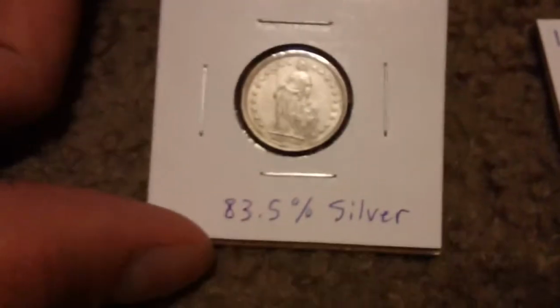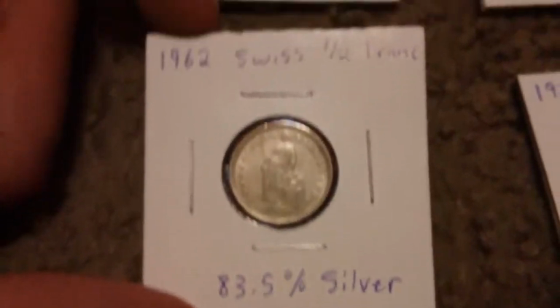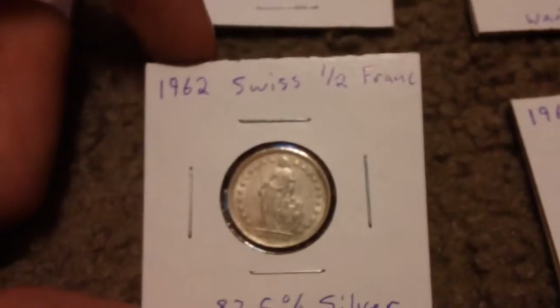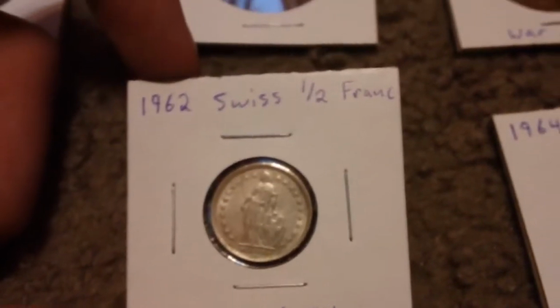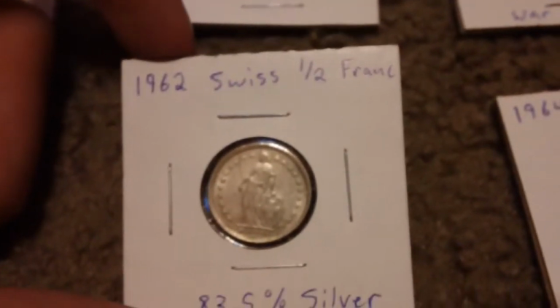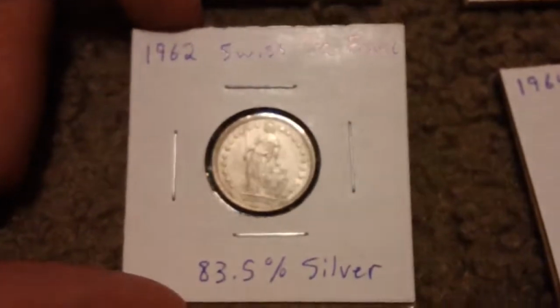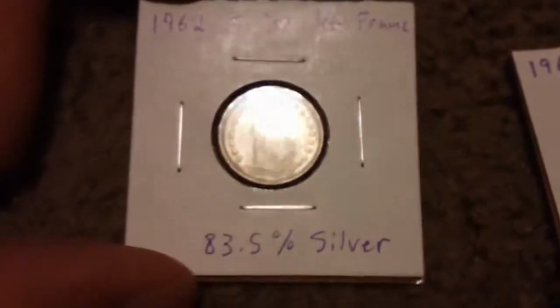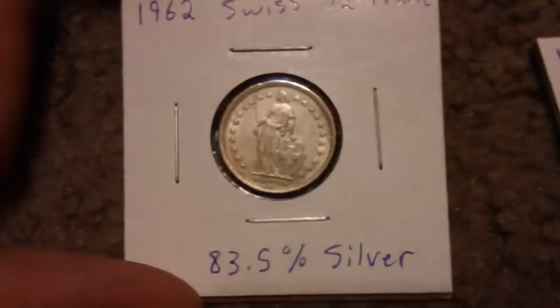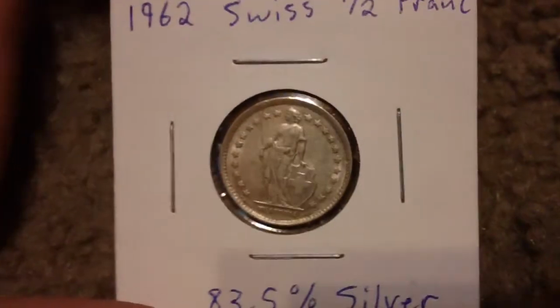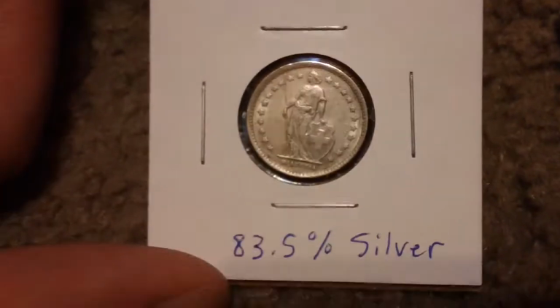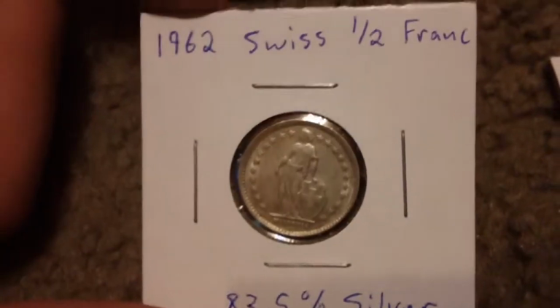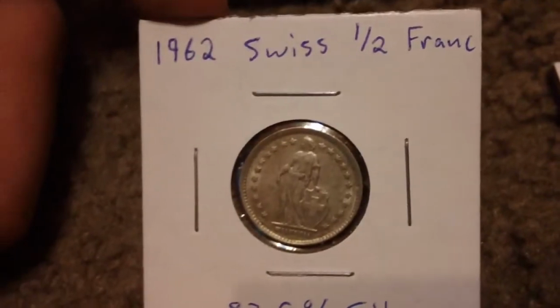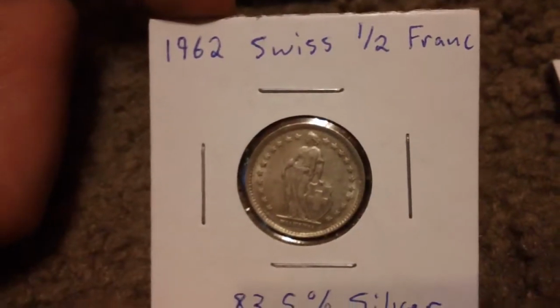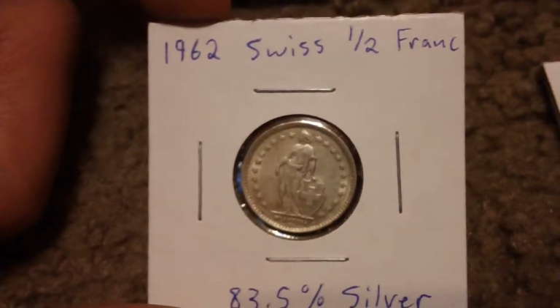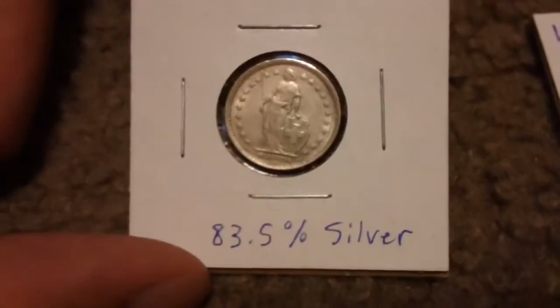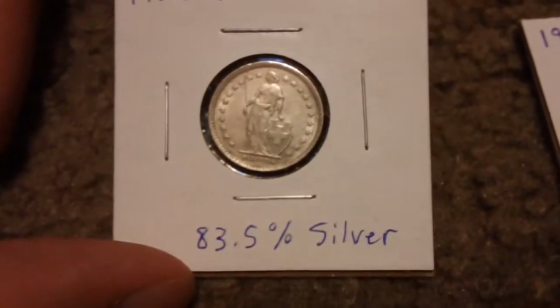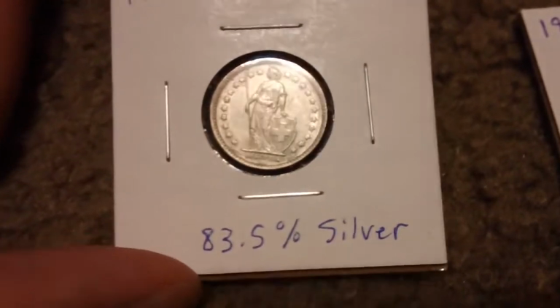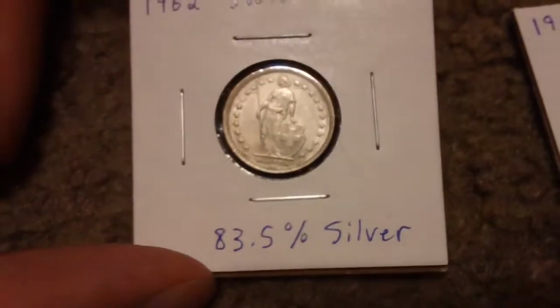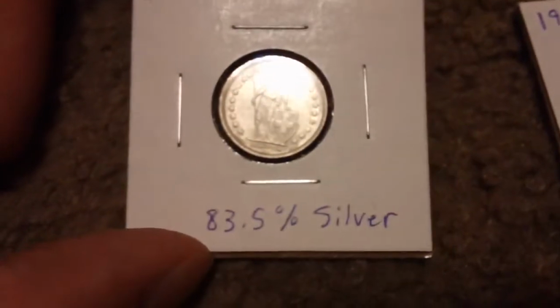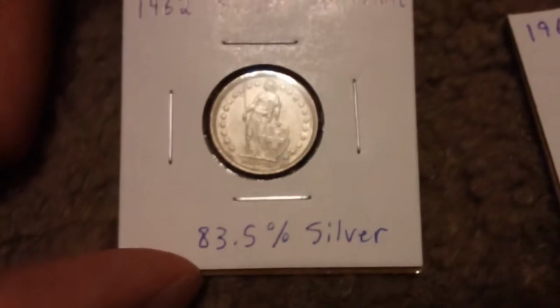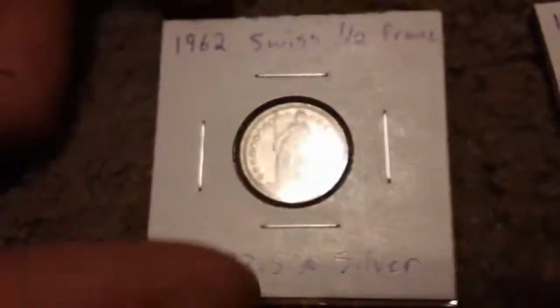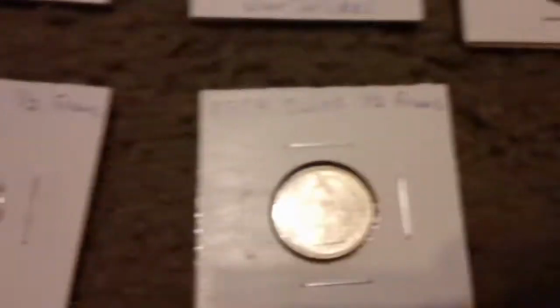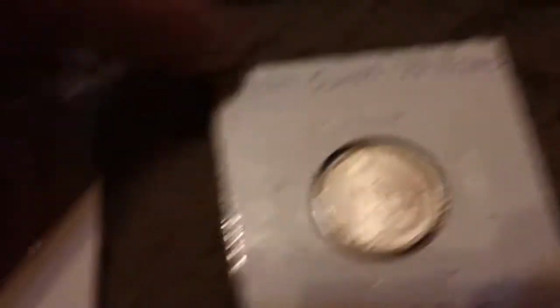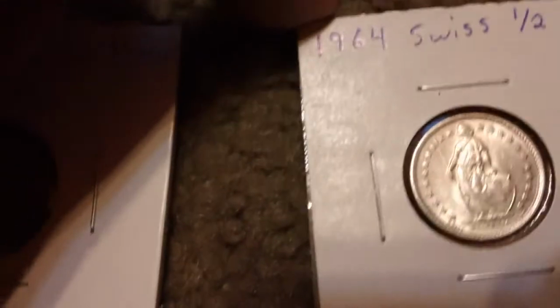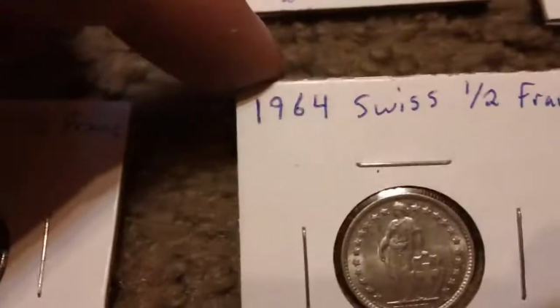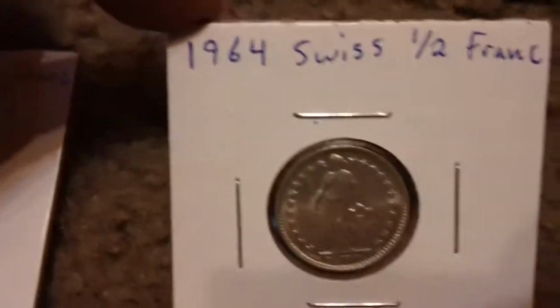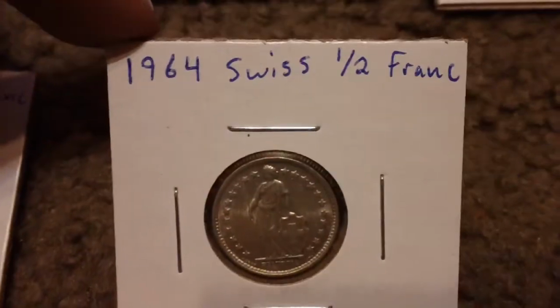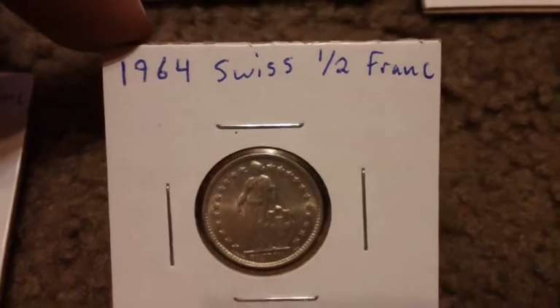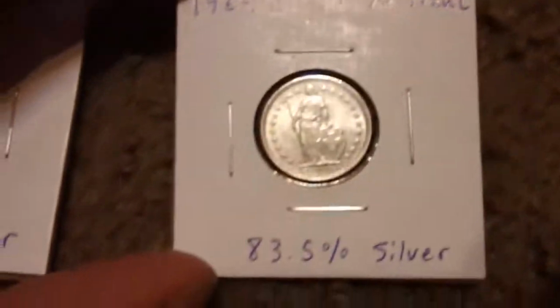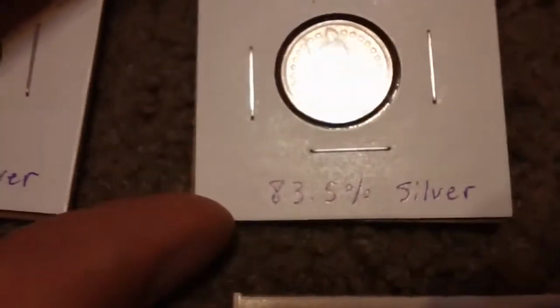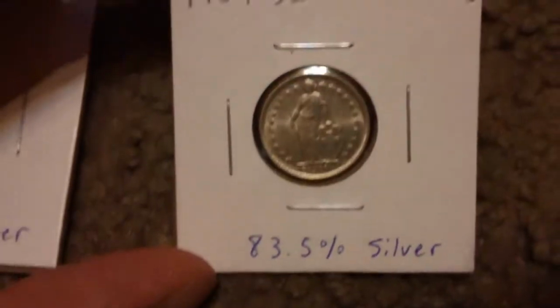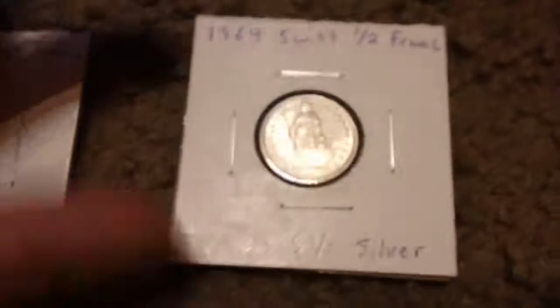What are these? These are Swiss francs. I don't know — I had a box of coins and these were in it. This one's from 1962; I looked them up — 83.5% silver. I also have a 1964 one, same thing.